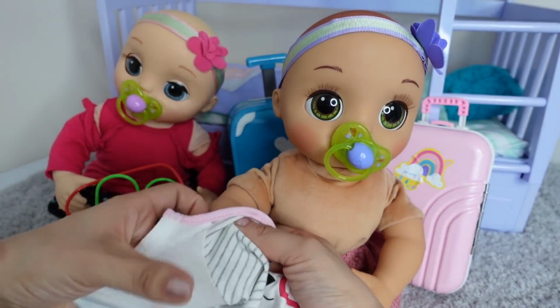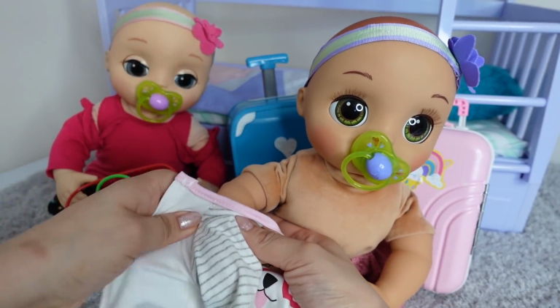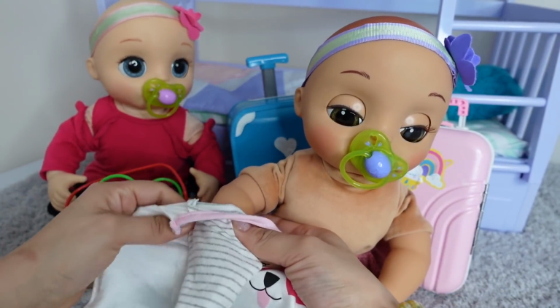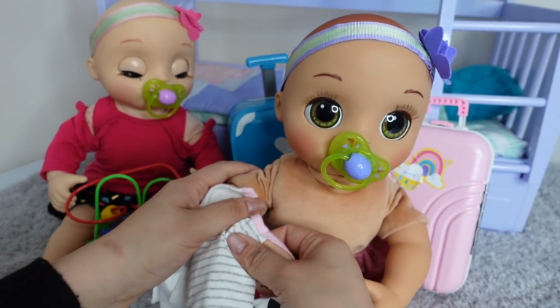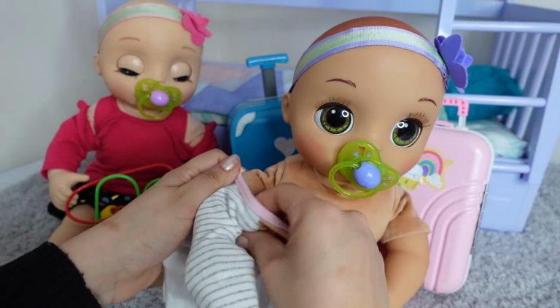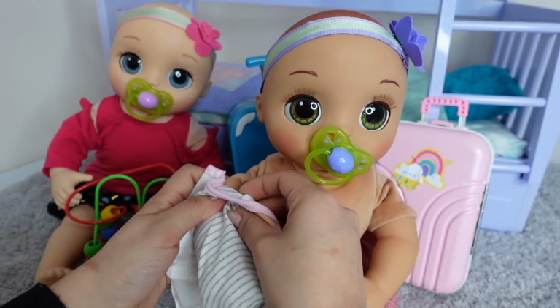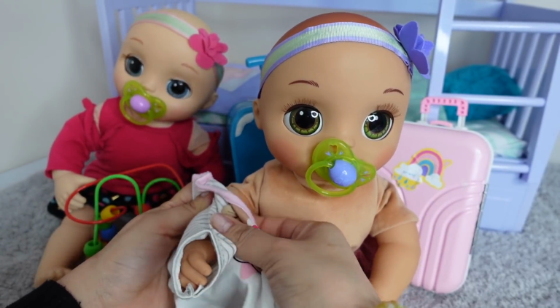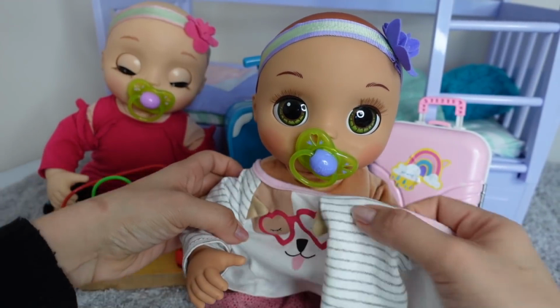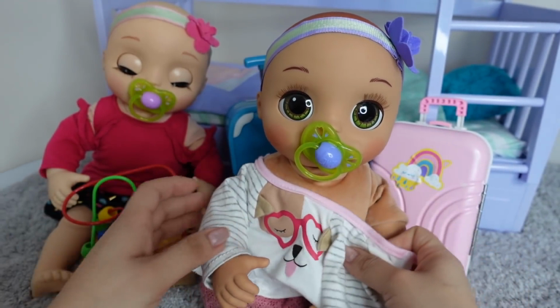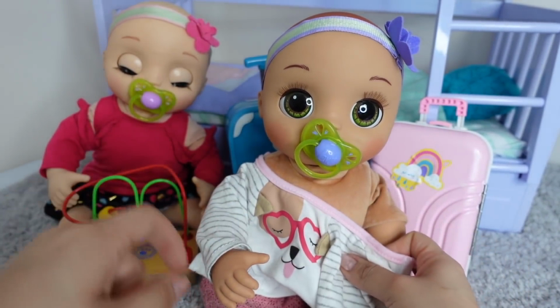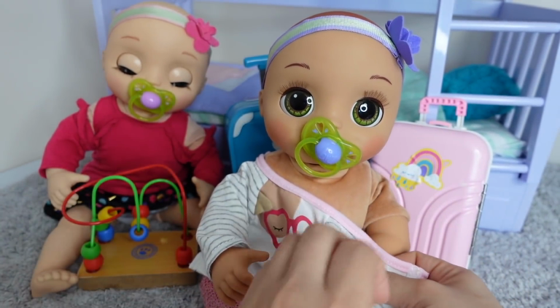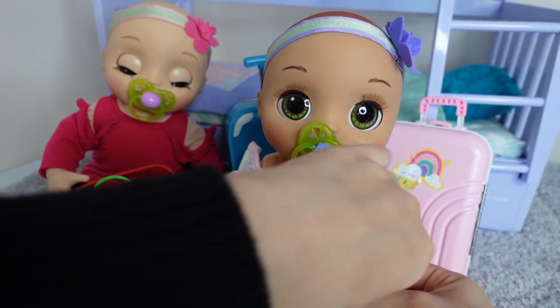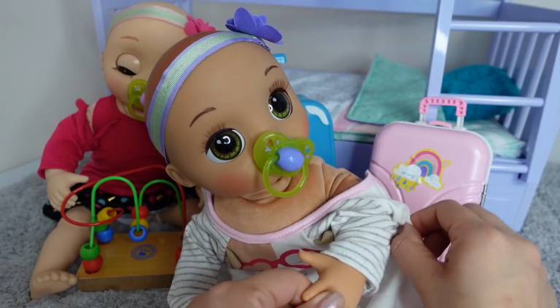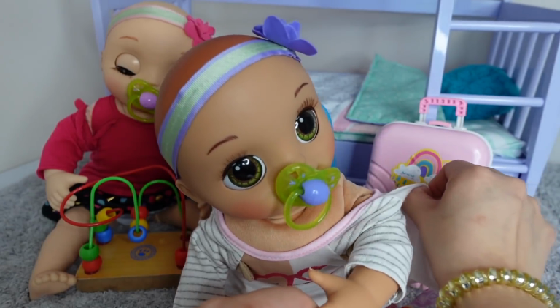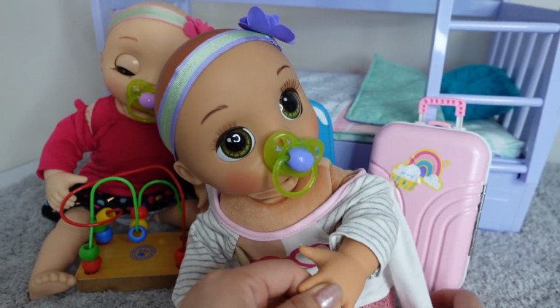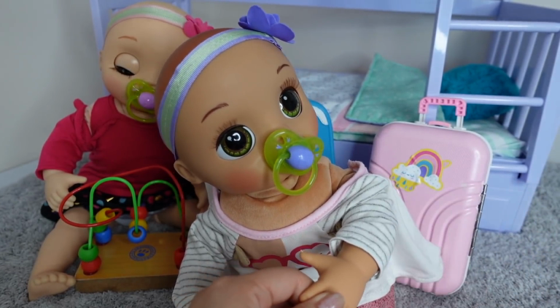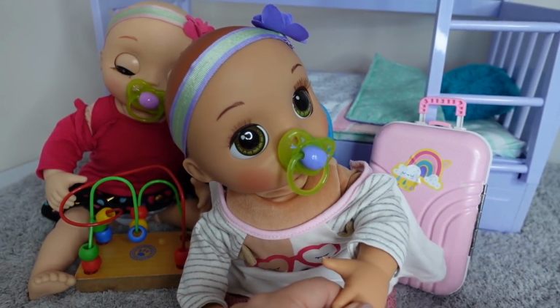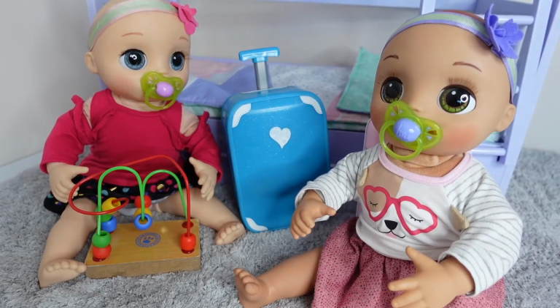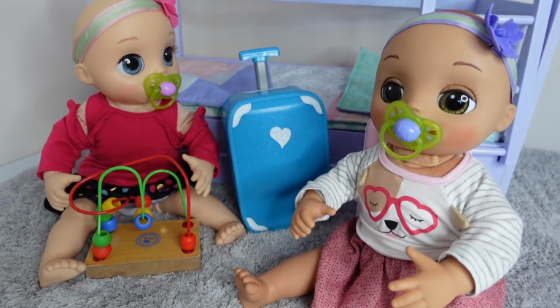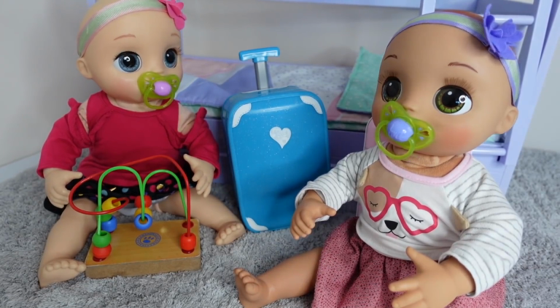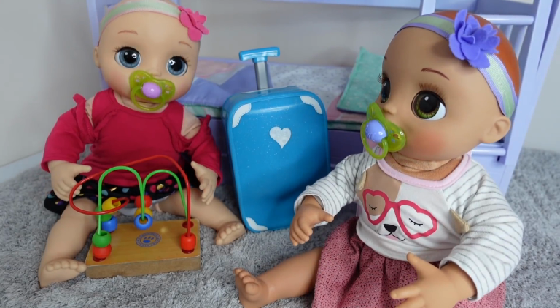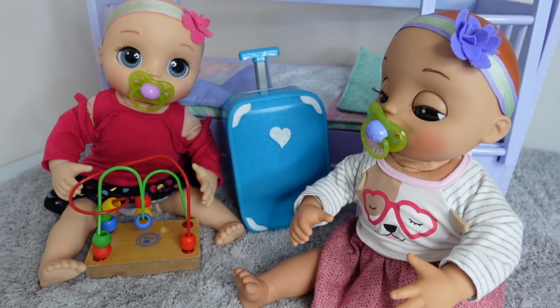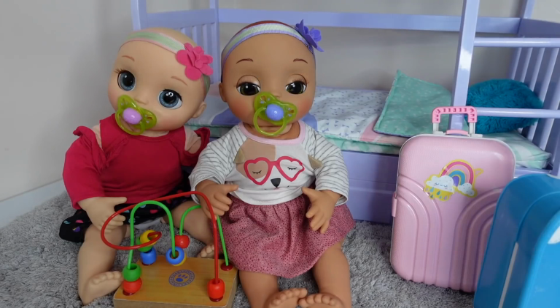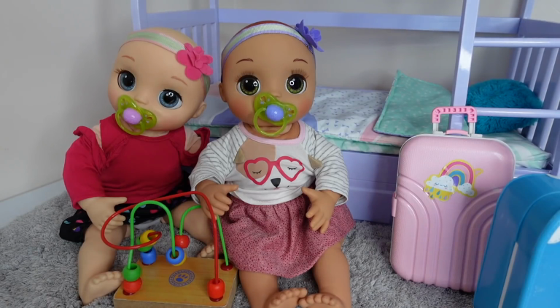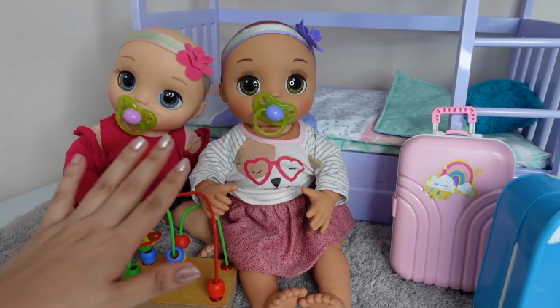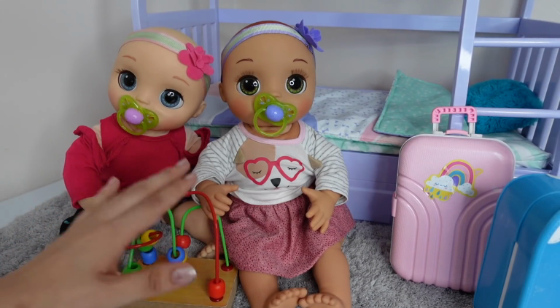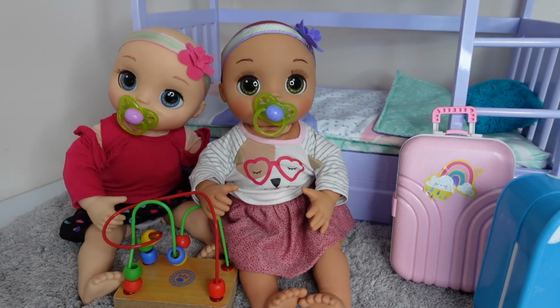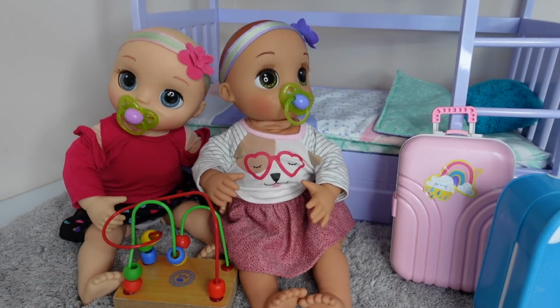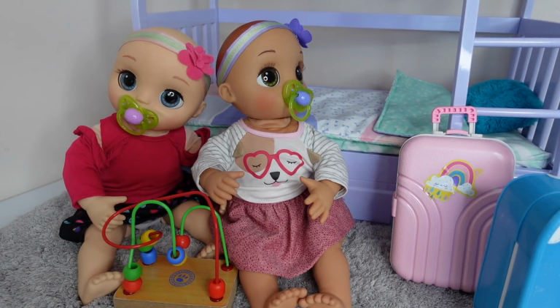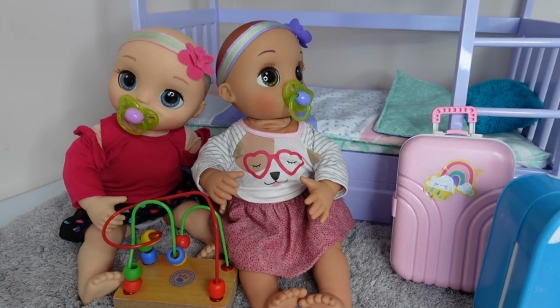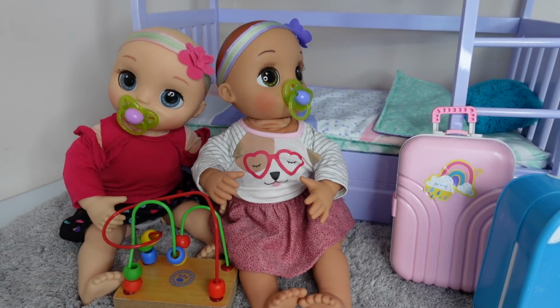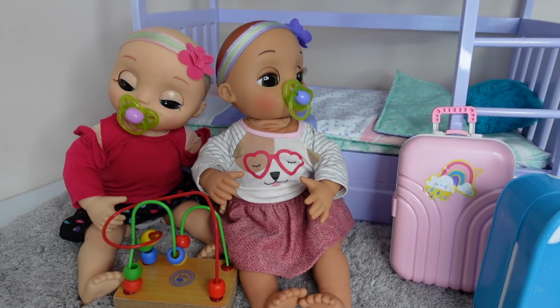Okay so I'm just getting baby Athena dressed. Uh oh, she's getting sleepy. Are you getting sleepy too? The twins are going to play together while we help them pack their suitcases.